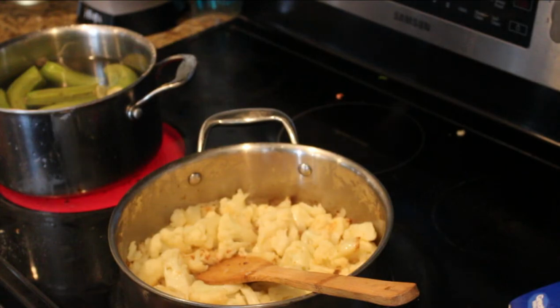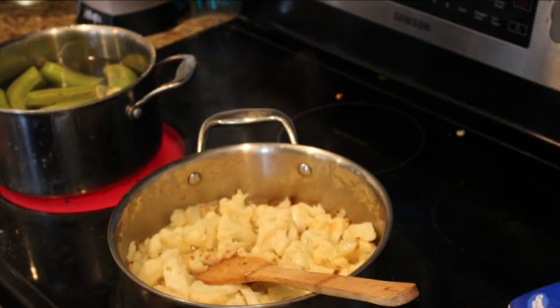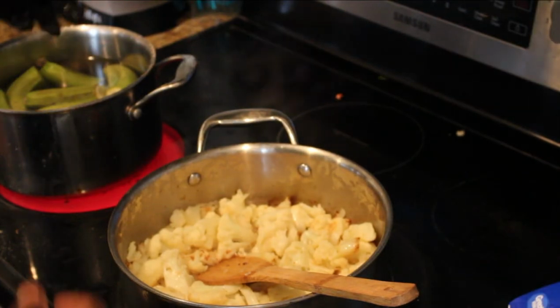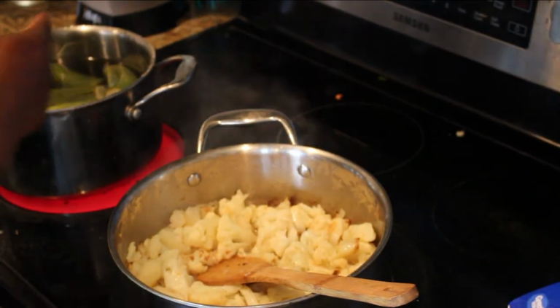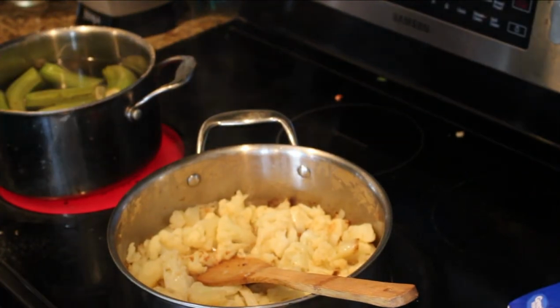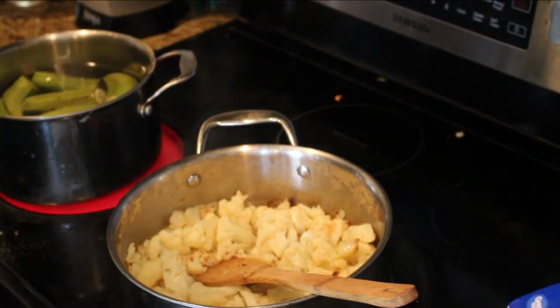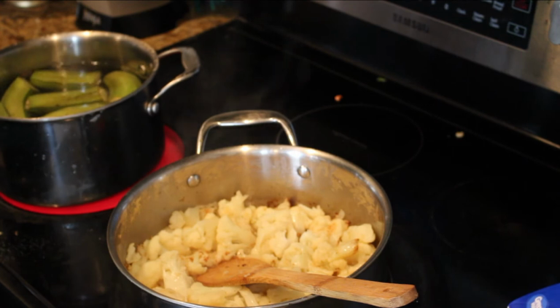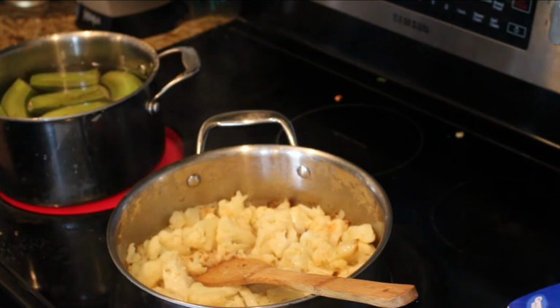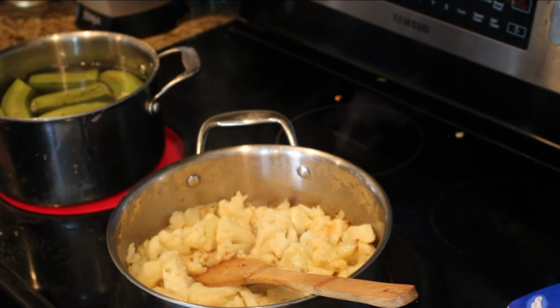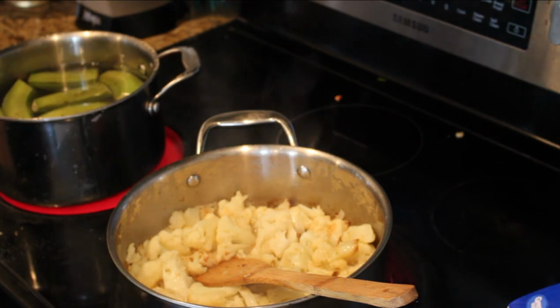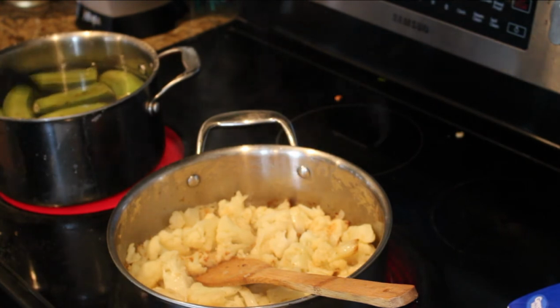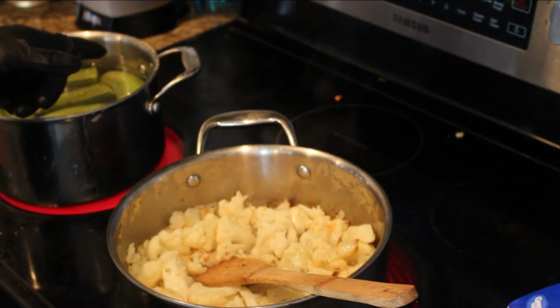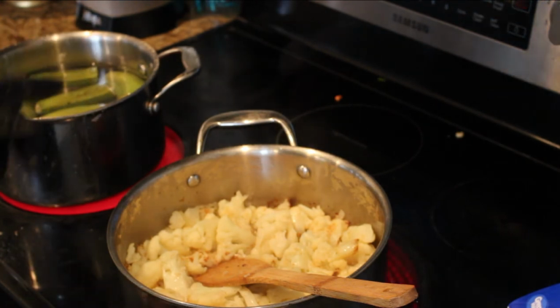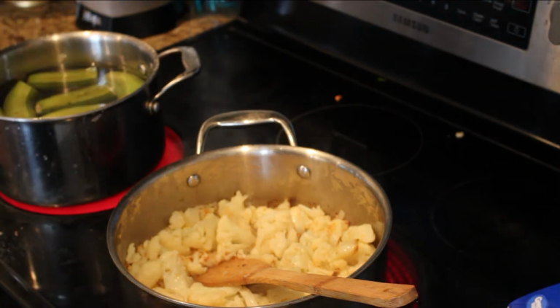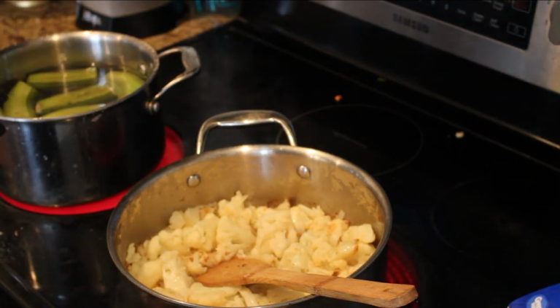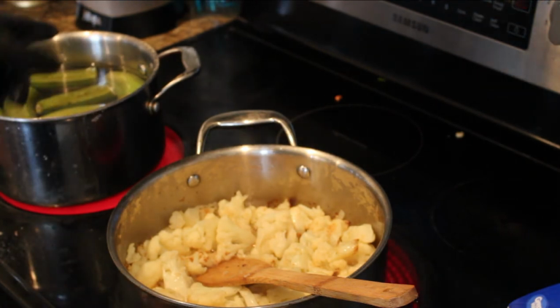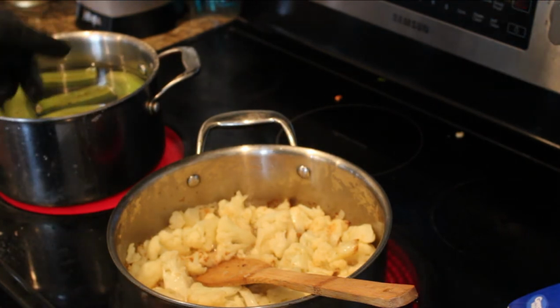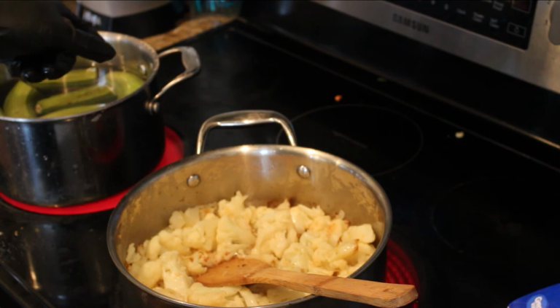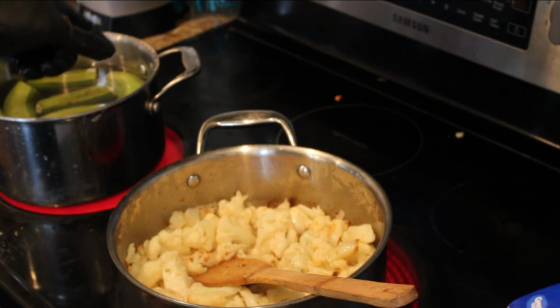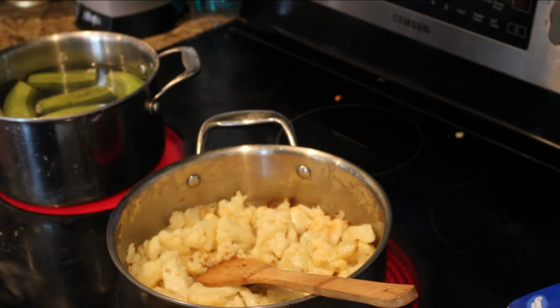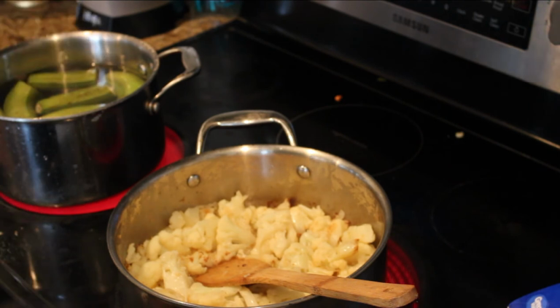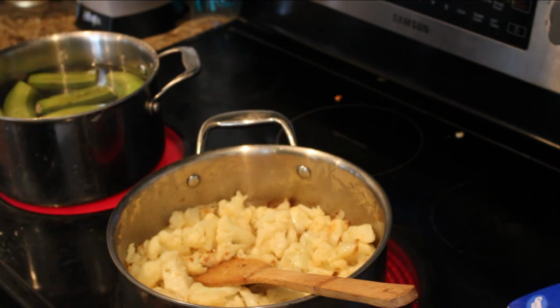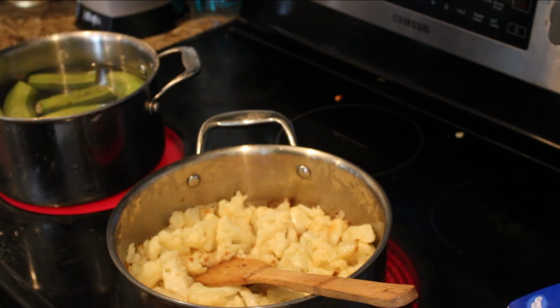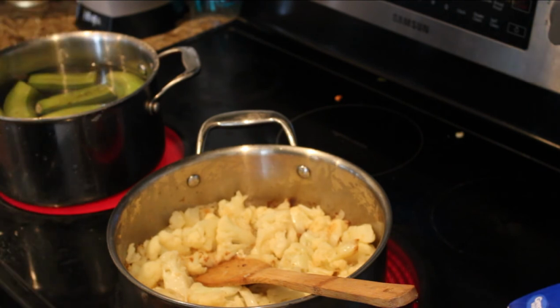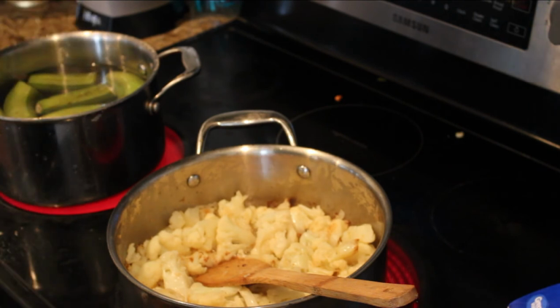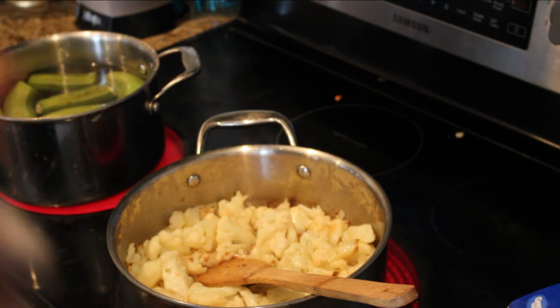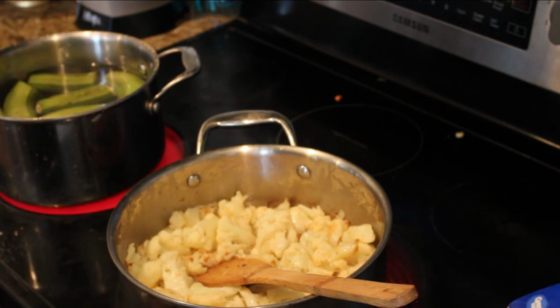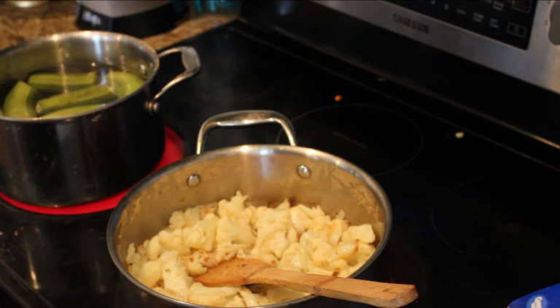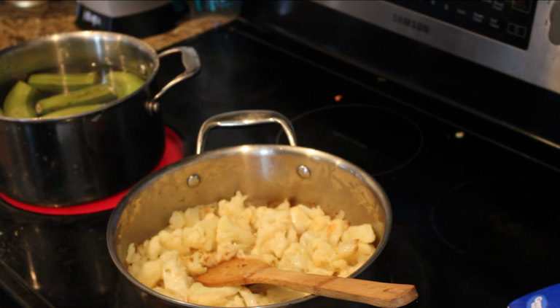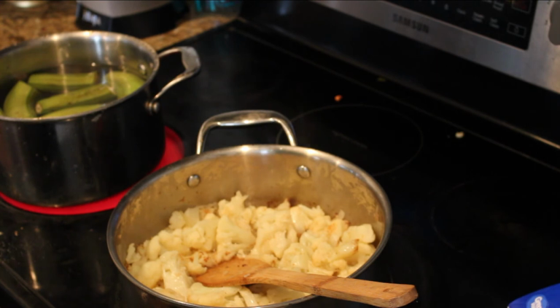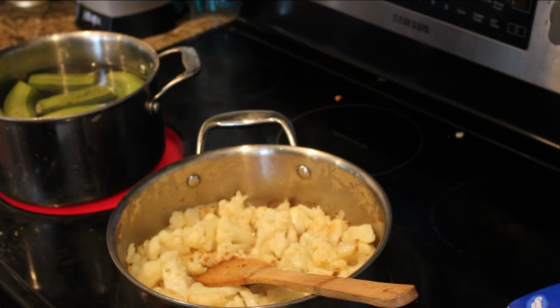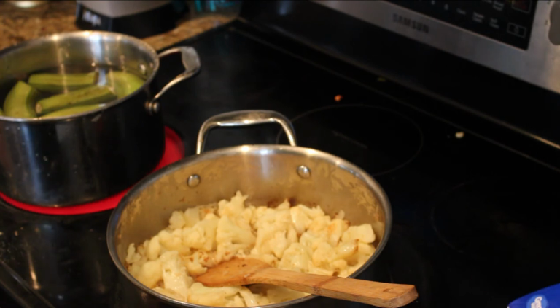So, by special request — obviously Caribbean people love the bananas — what I'm going to do is a banana salad. I'm going to show you guys how to do that. They're like, 'A banana salad? Are you crazy? How do you make salad out of banana?' I'll show you. Calm down.